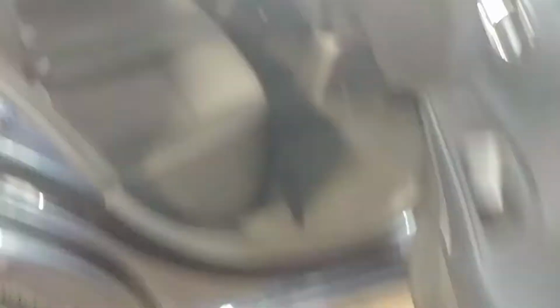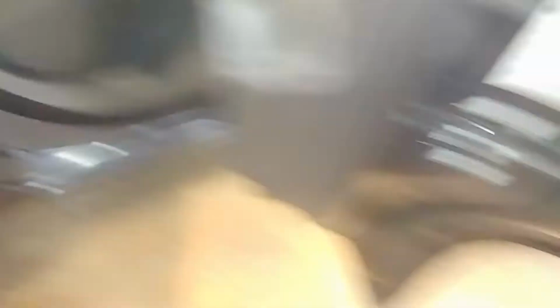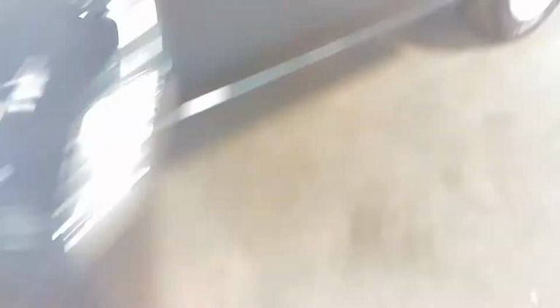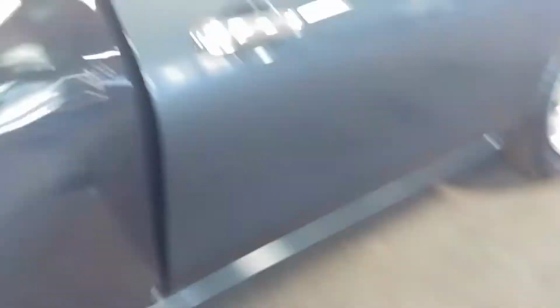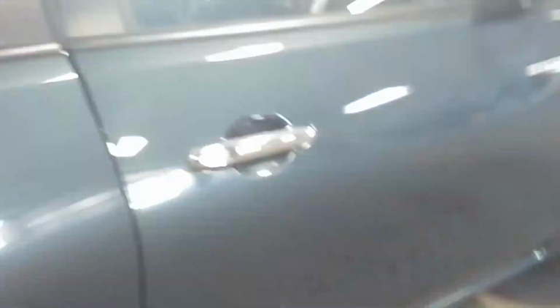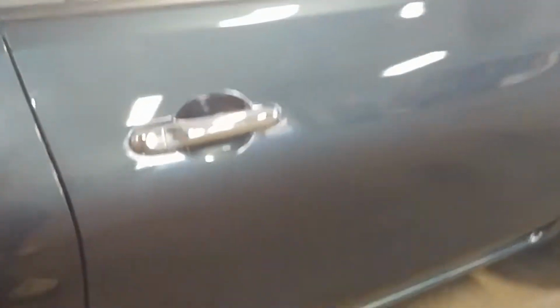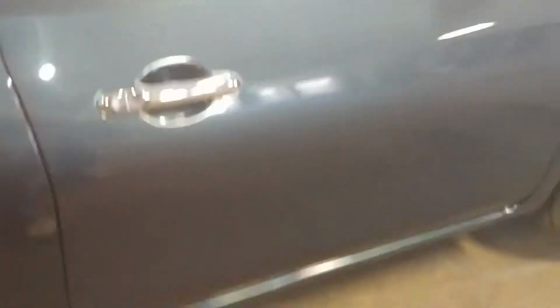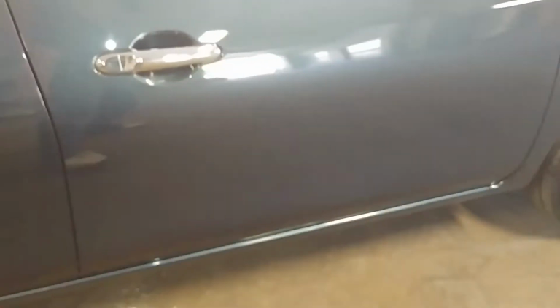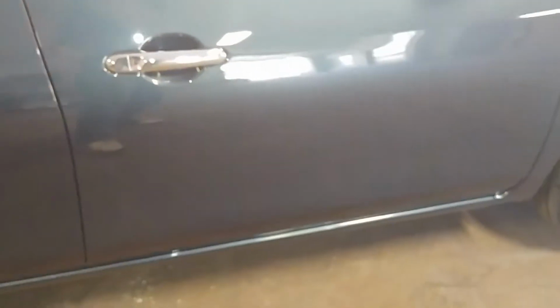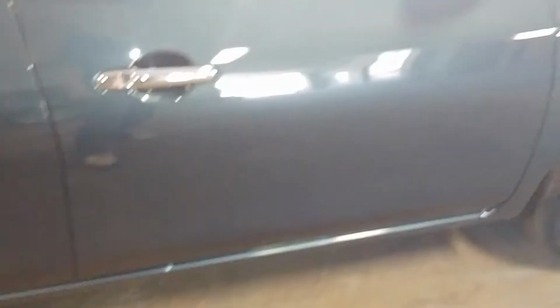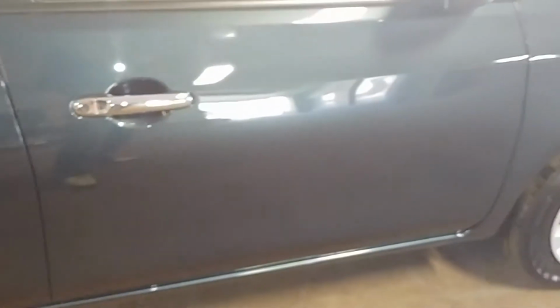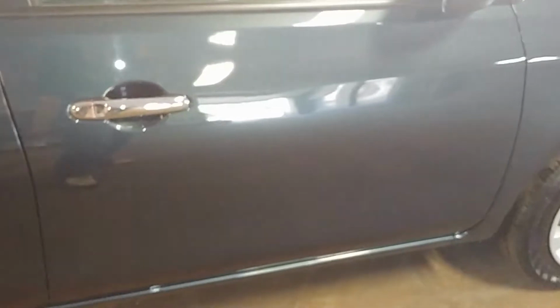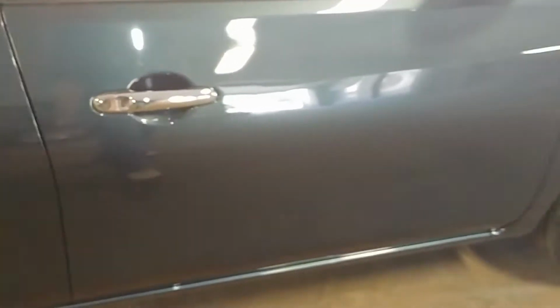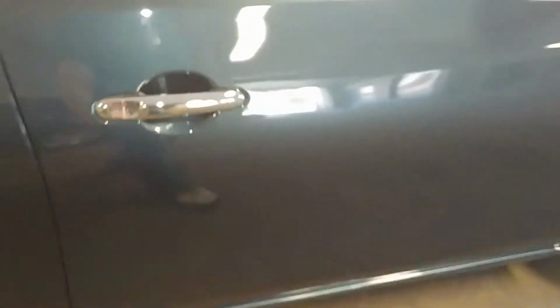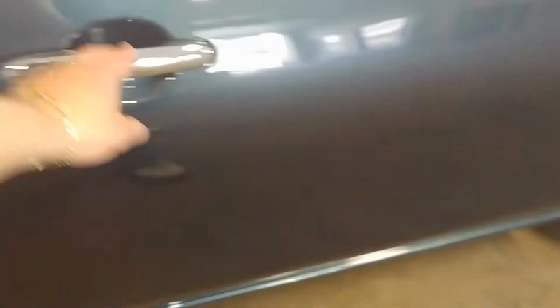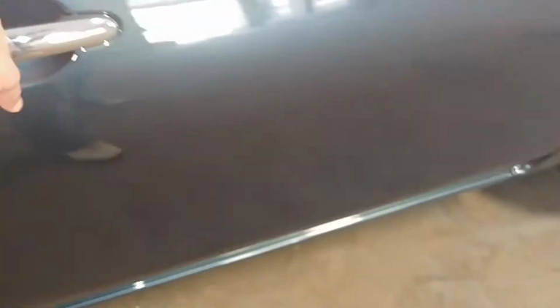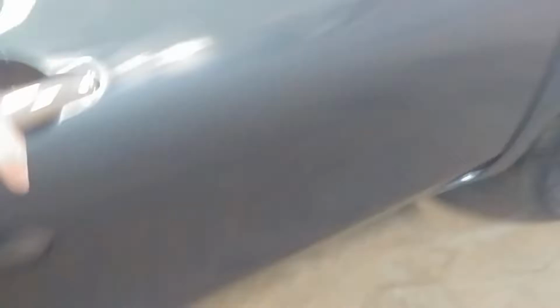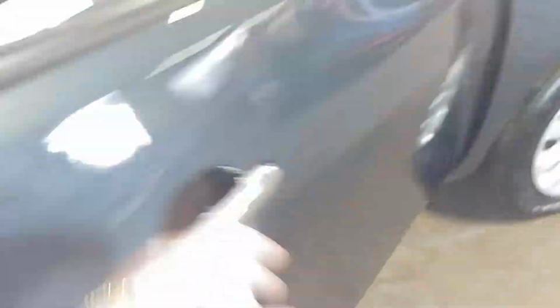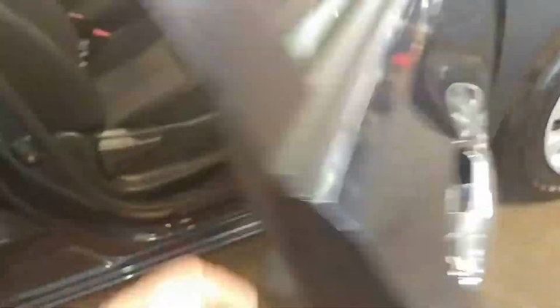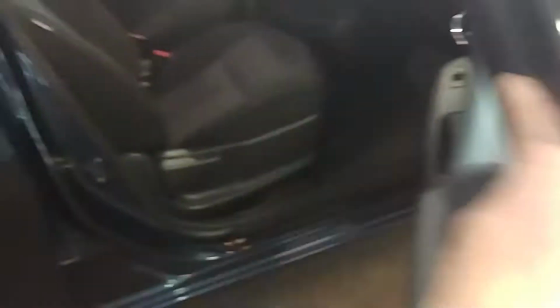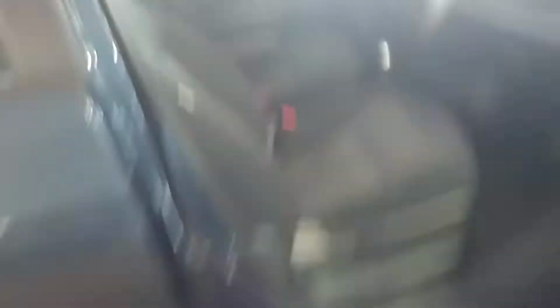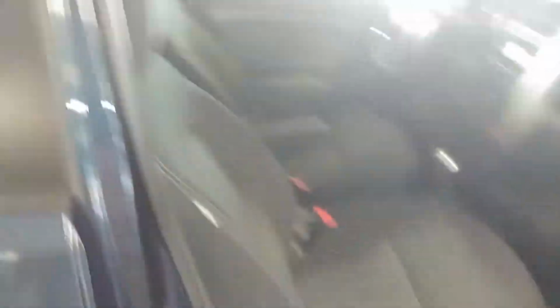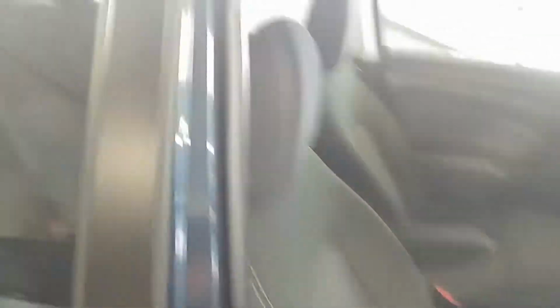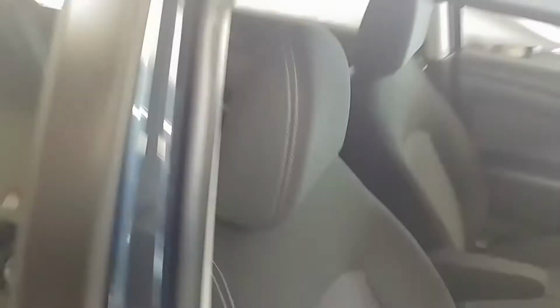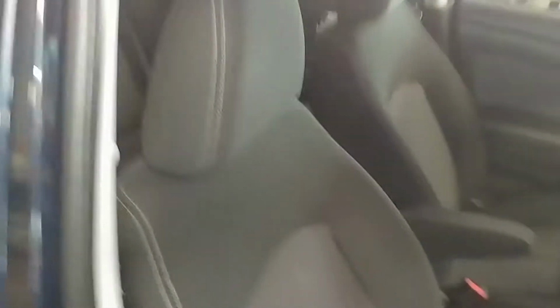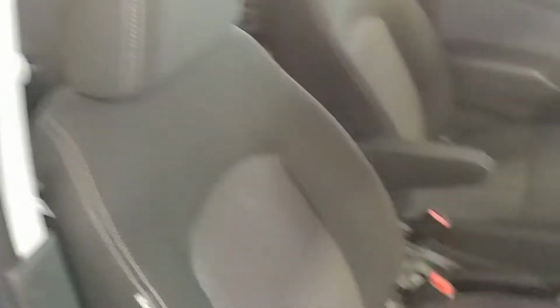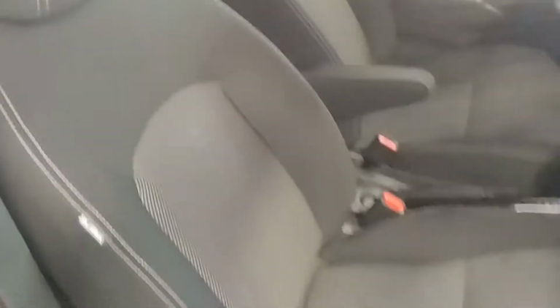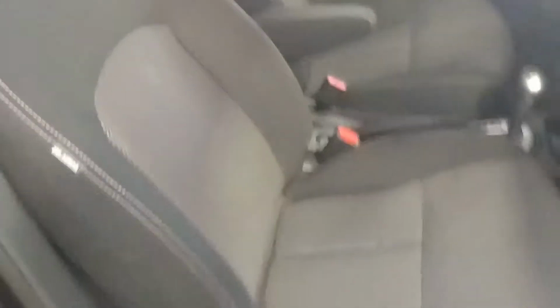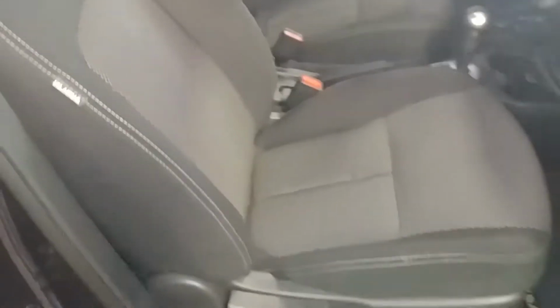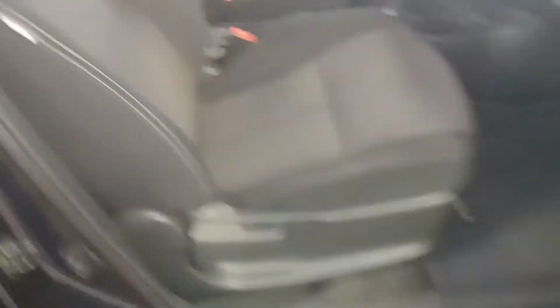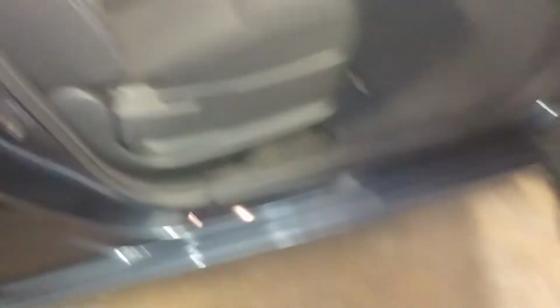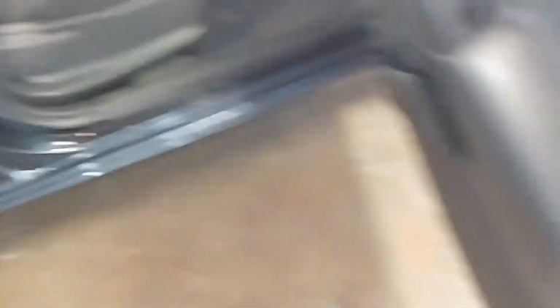Here's your rear passenger seat — the other side of it, no holes, no tears, no rips. This front door looks good and here's your front passenger seat — no holes, no tears, no rips on this one either.